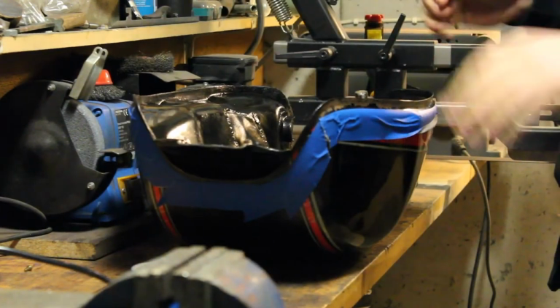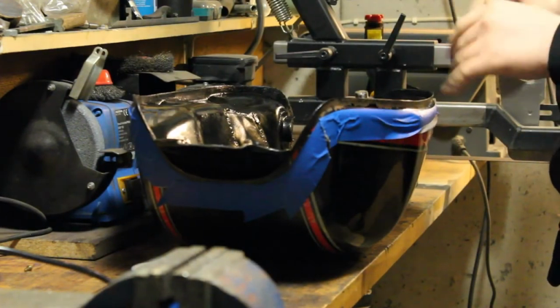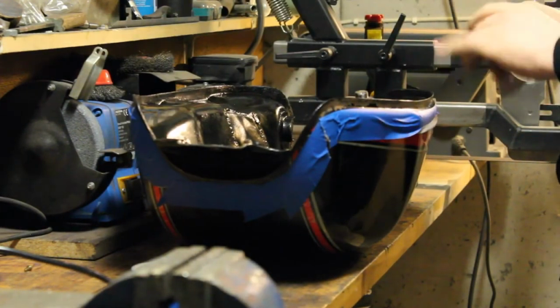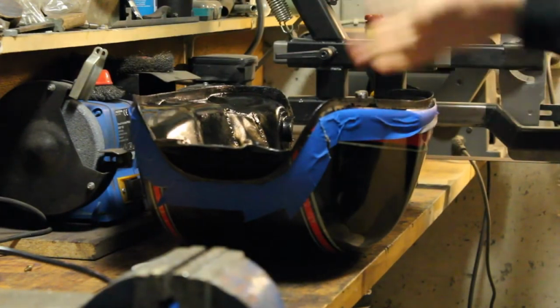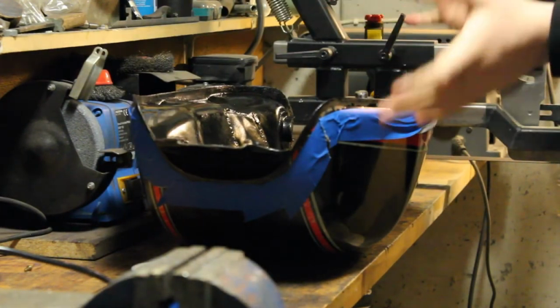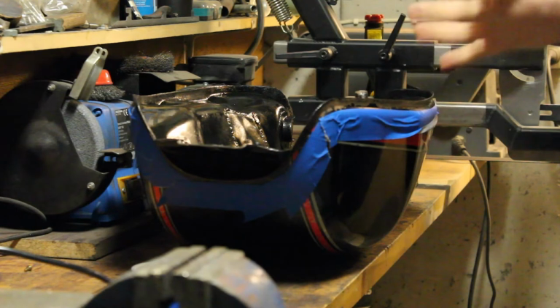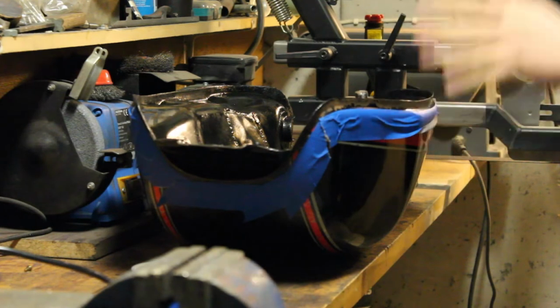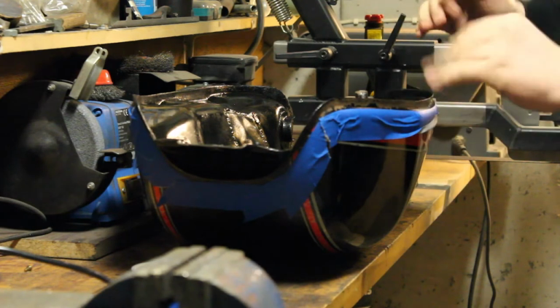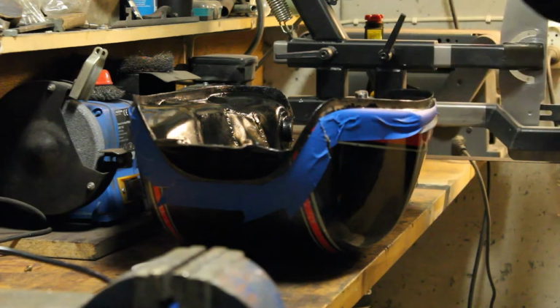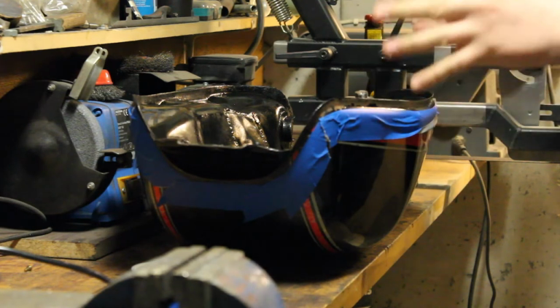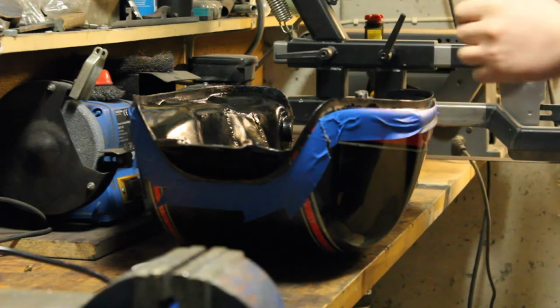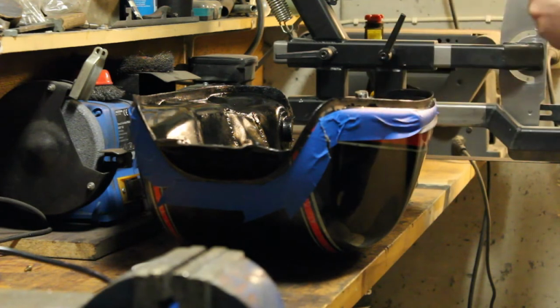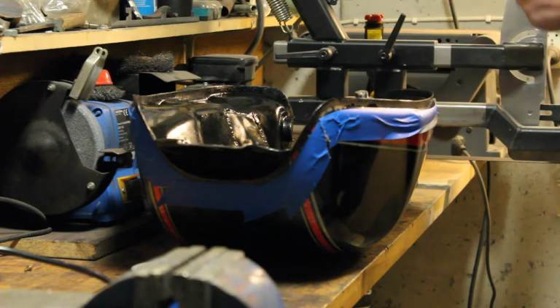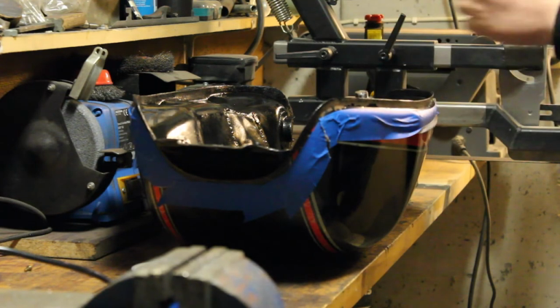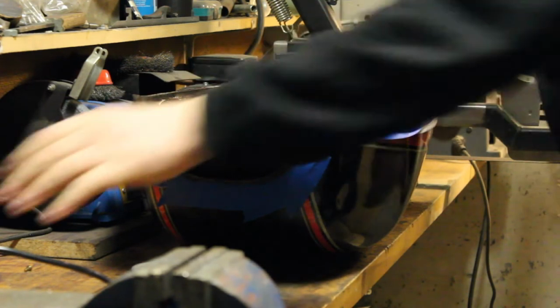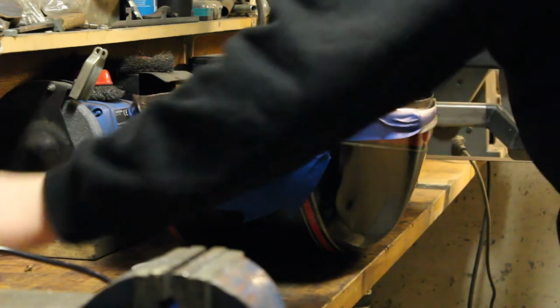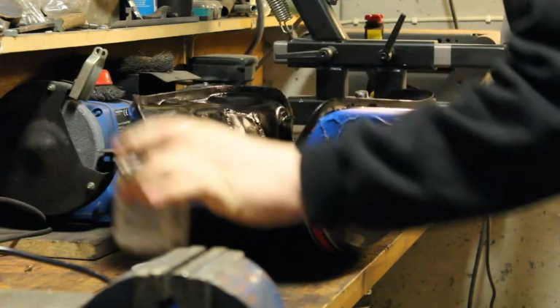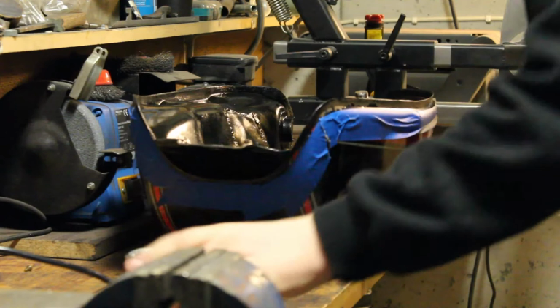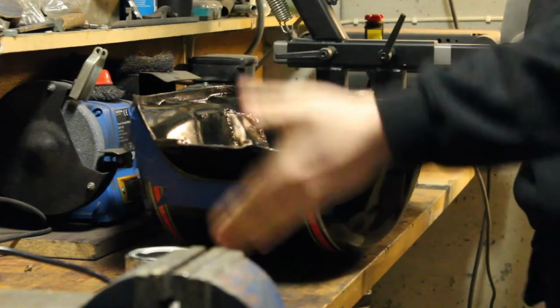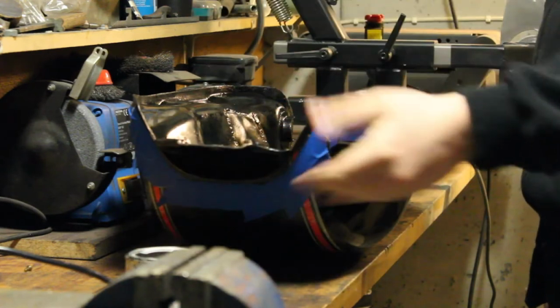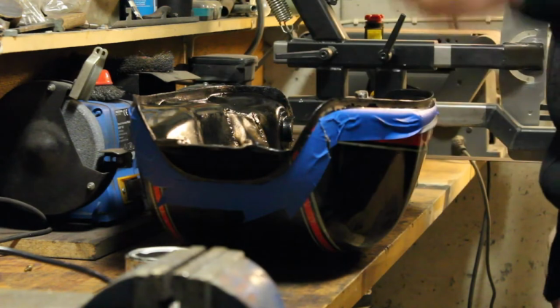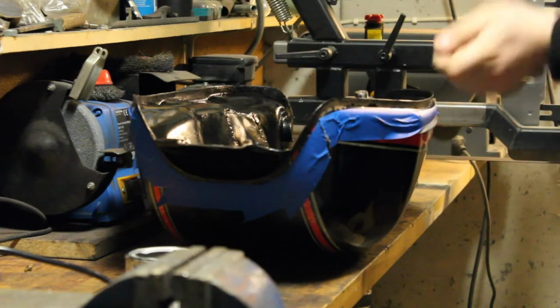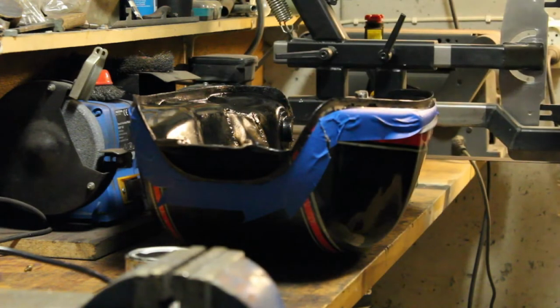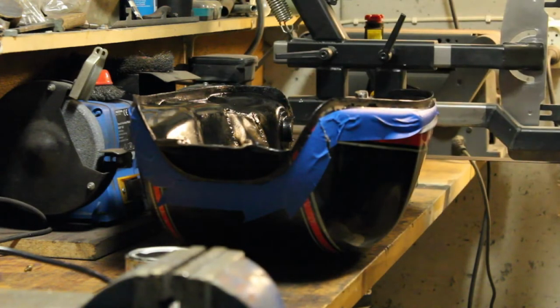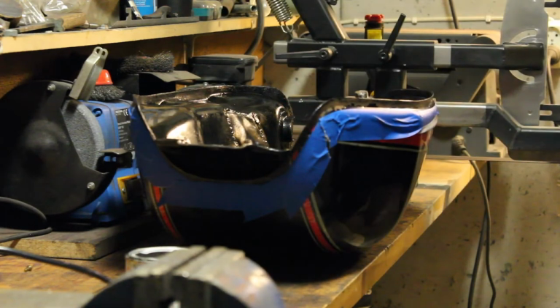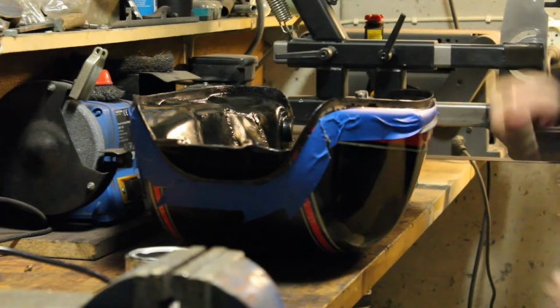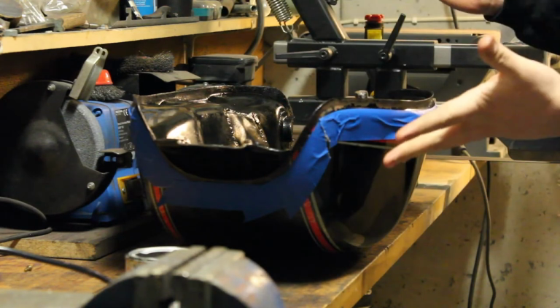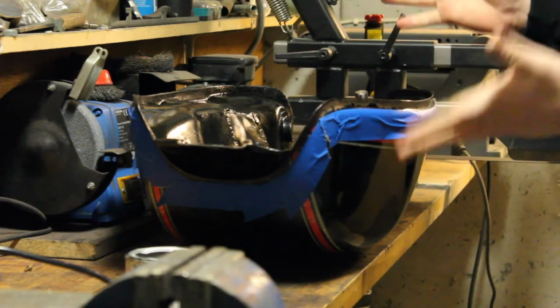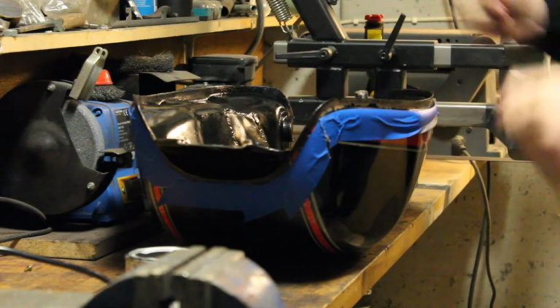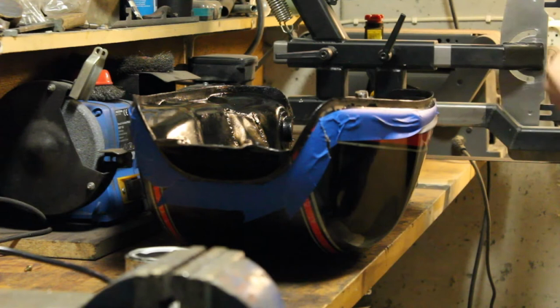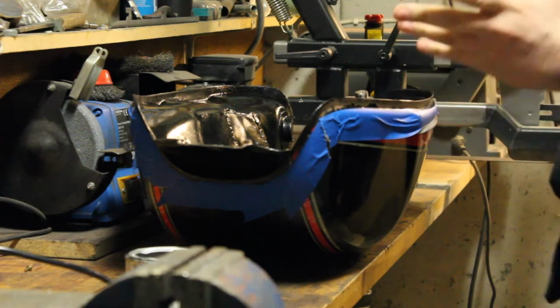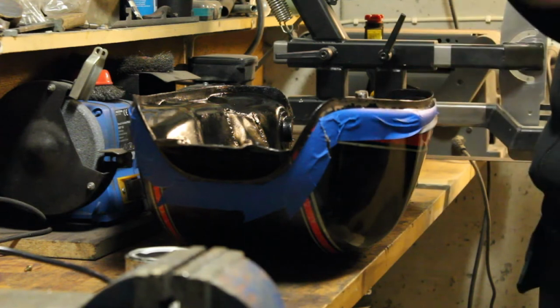Alright, the parts I want to paint are masked off. Now I just need to prepare the paint, a paintbrush, and just paint it. So I'll do that now.